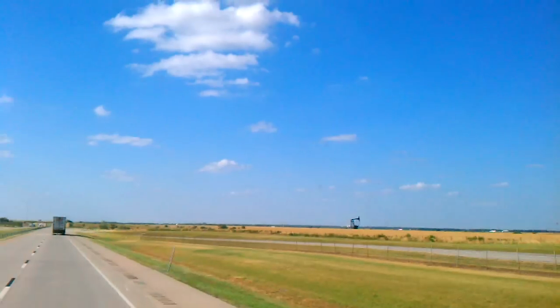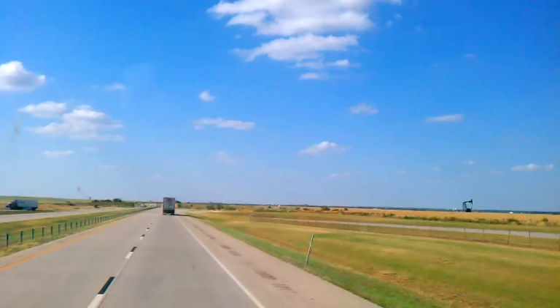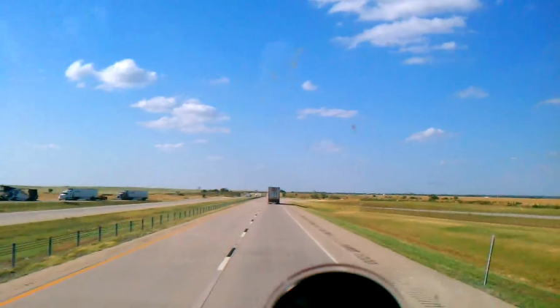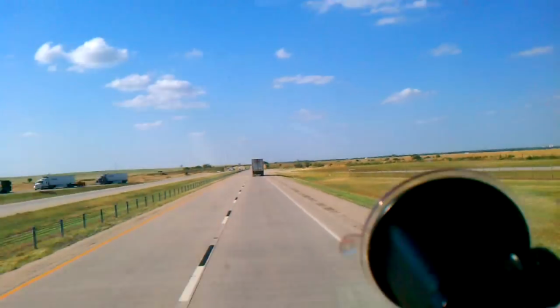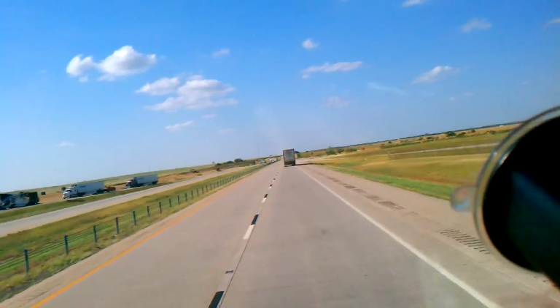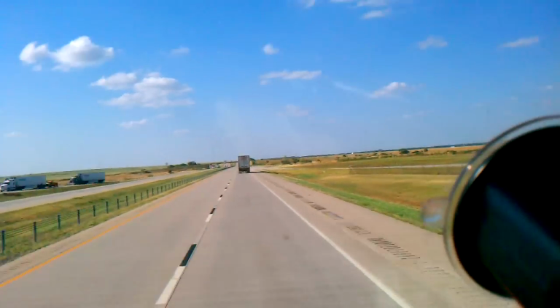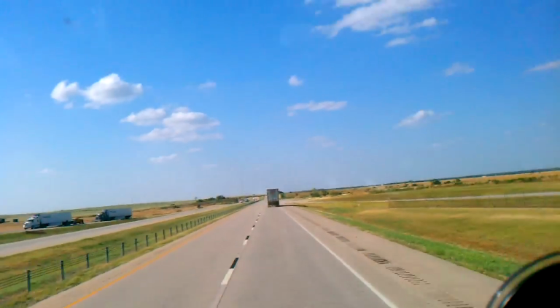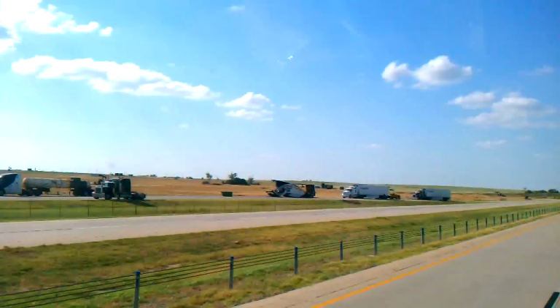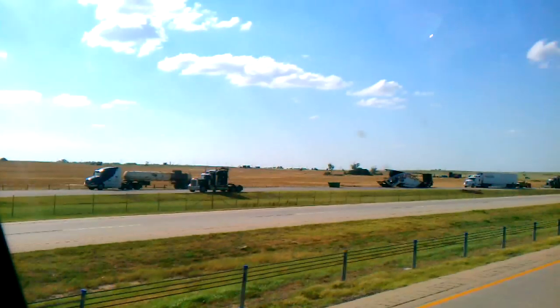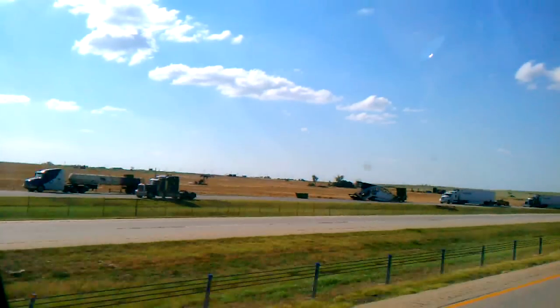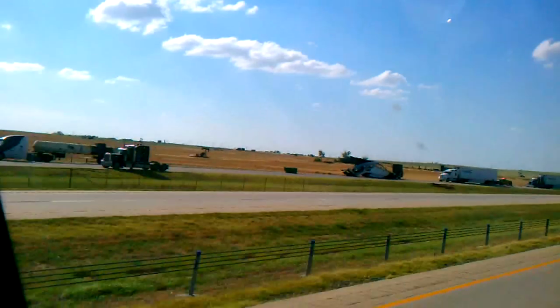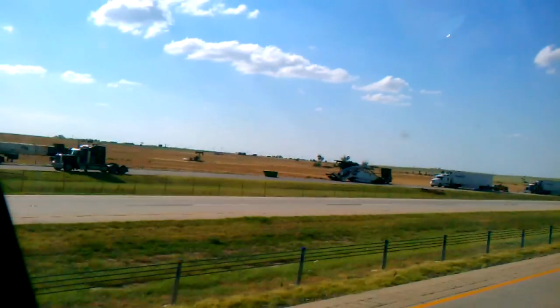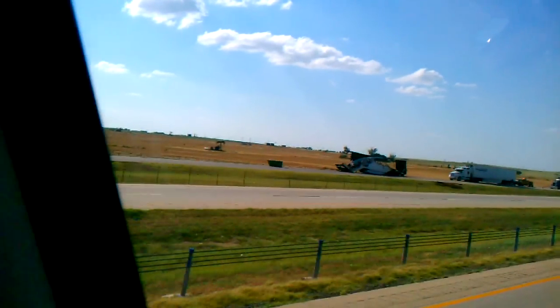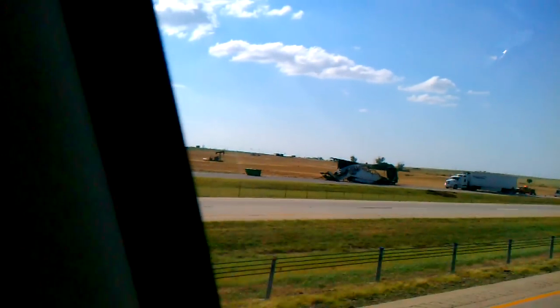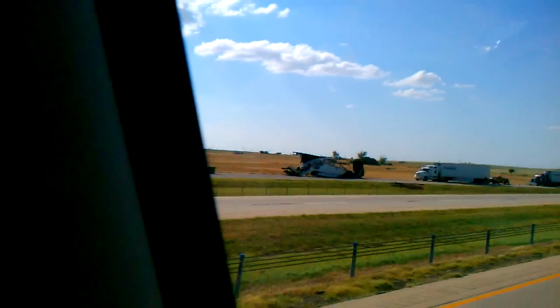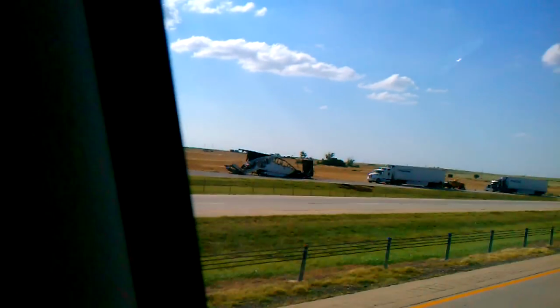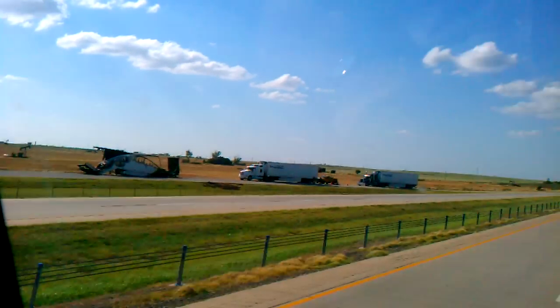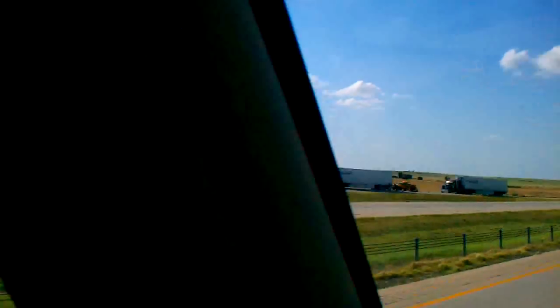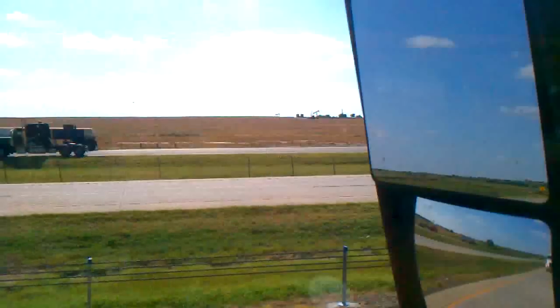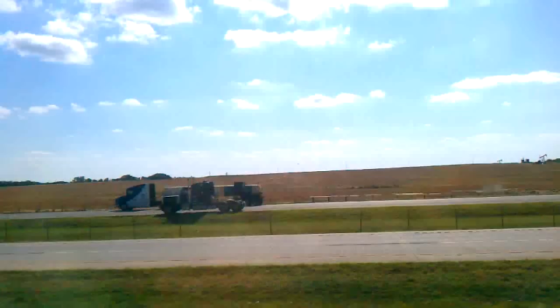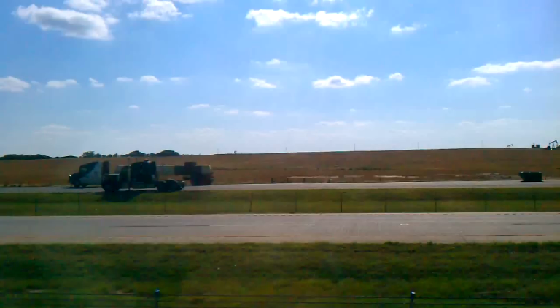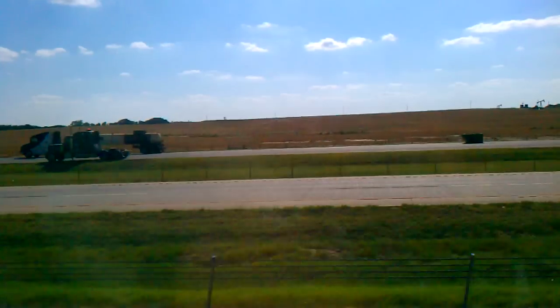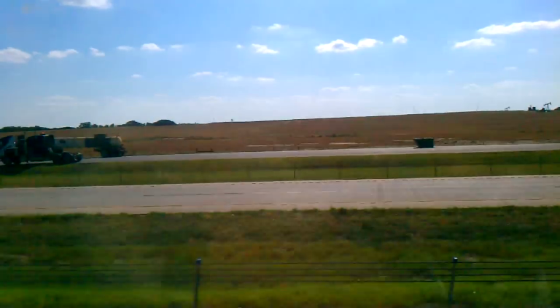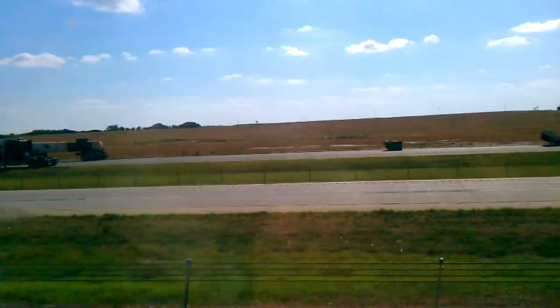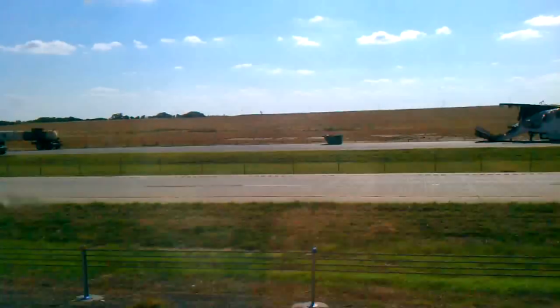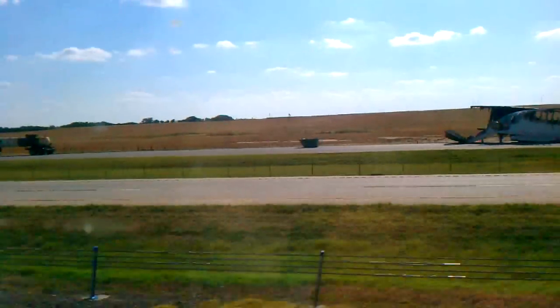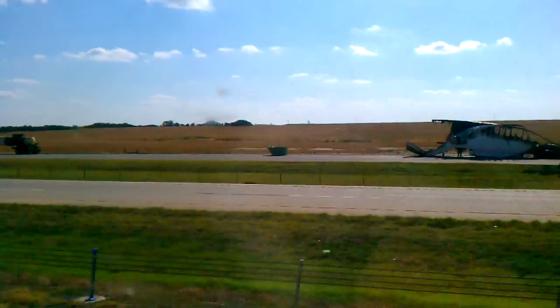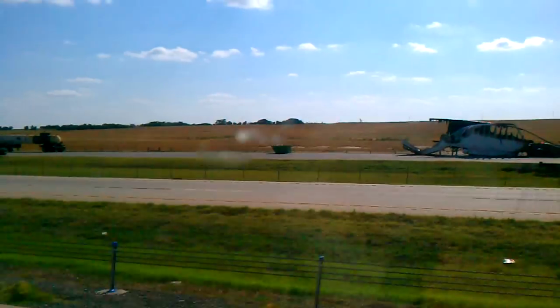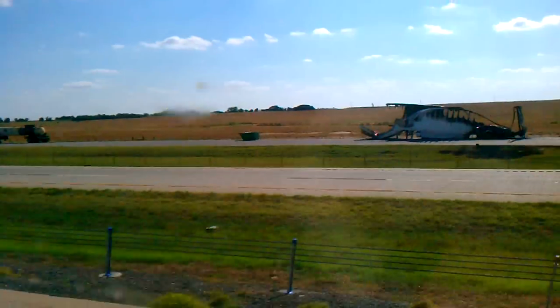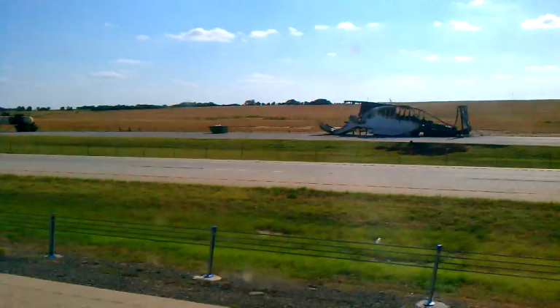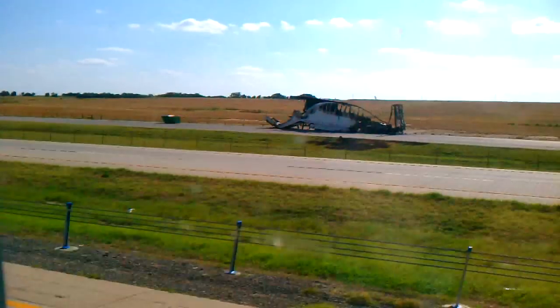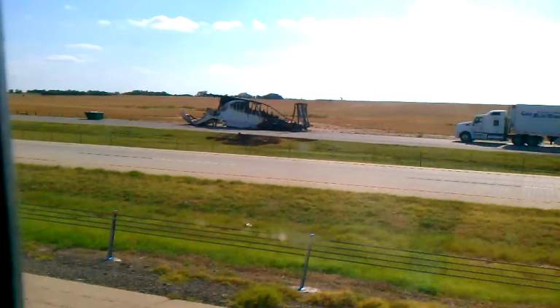Coming out of the south there — oh, there's a truck over there, a trailer over there that caught on fire. My God. Ain't much left to that trailer.